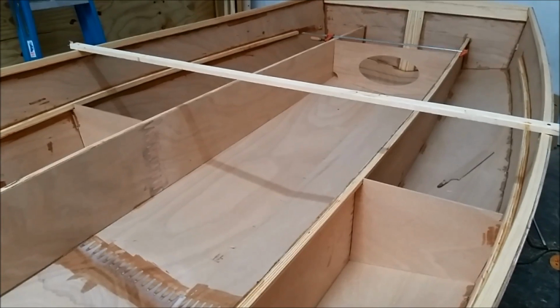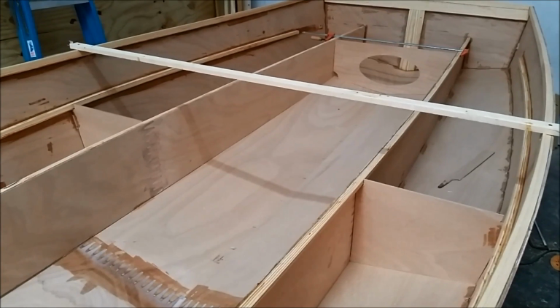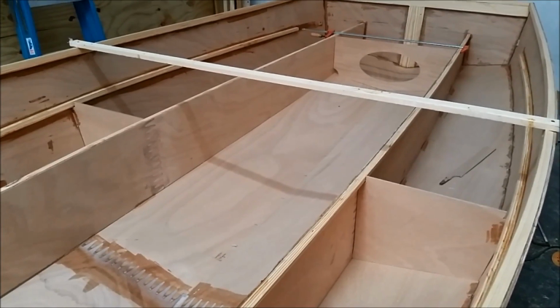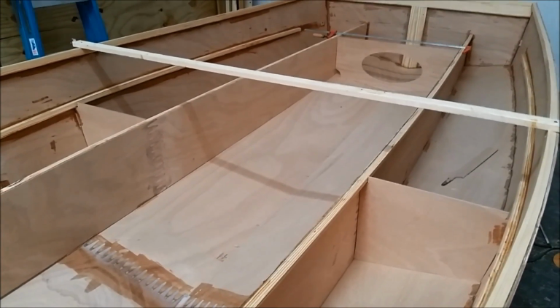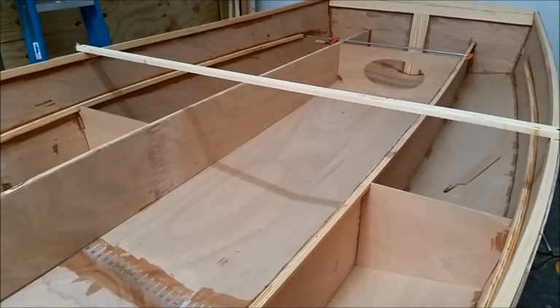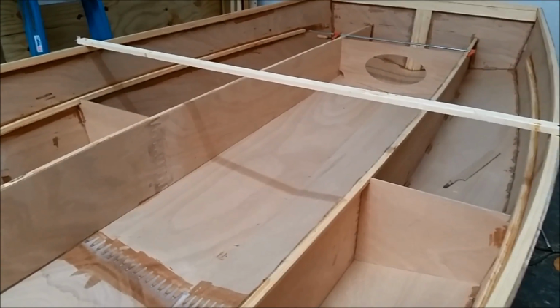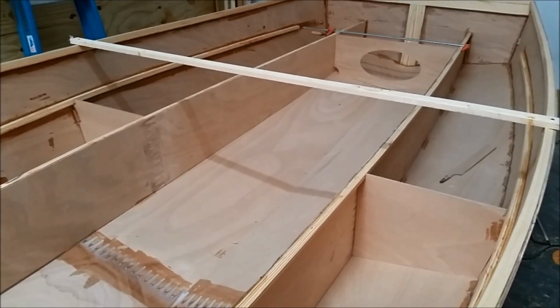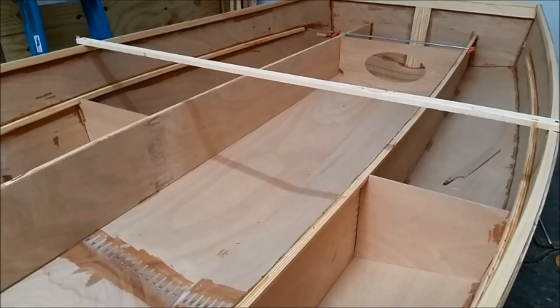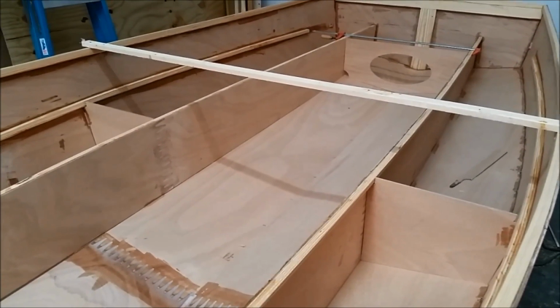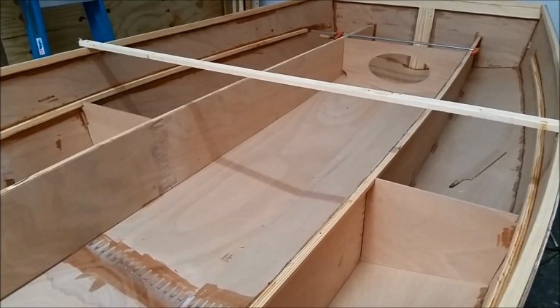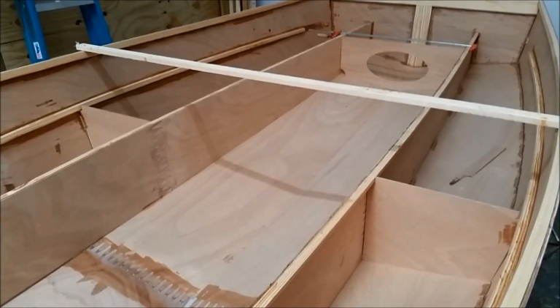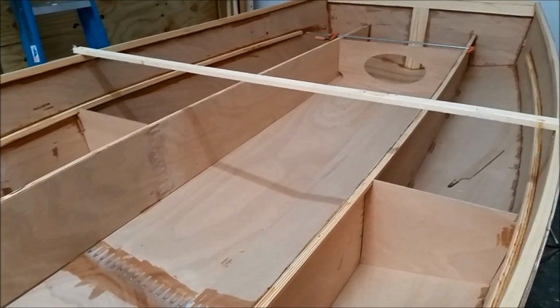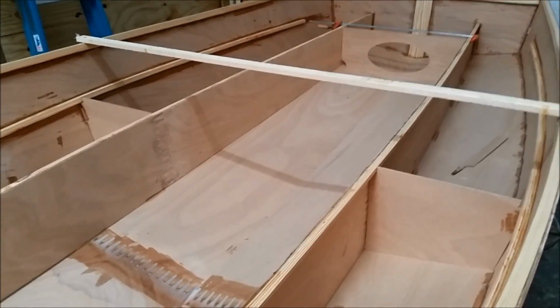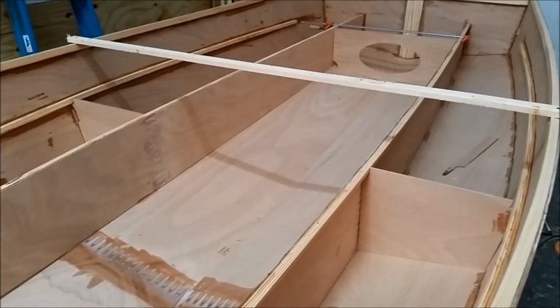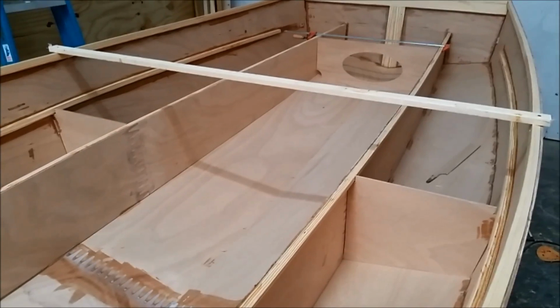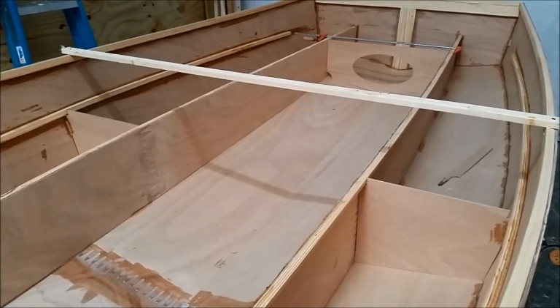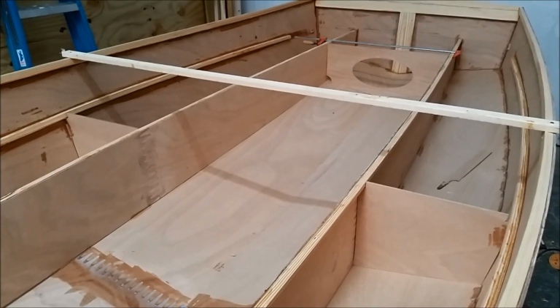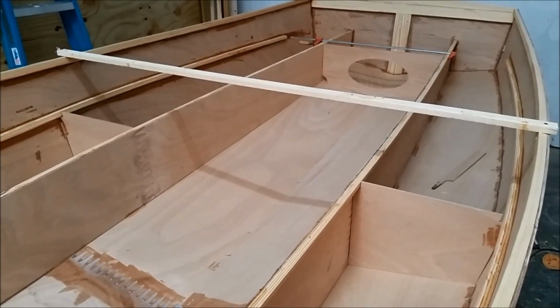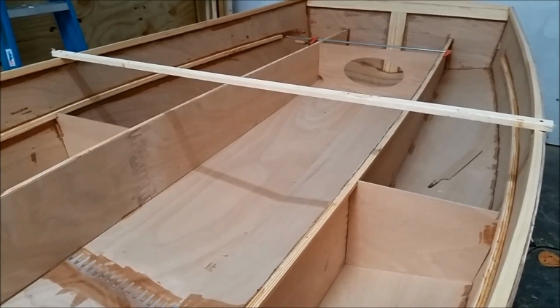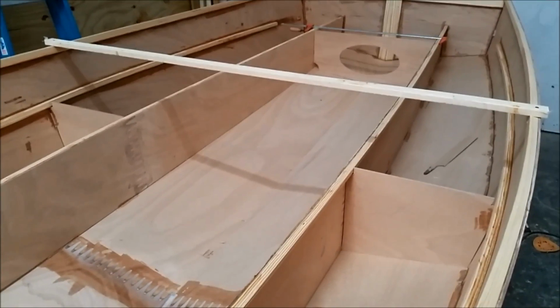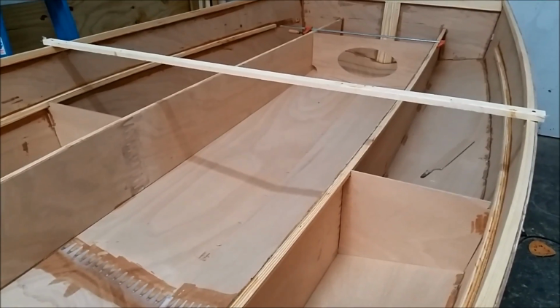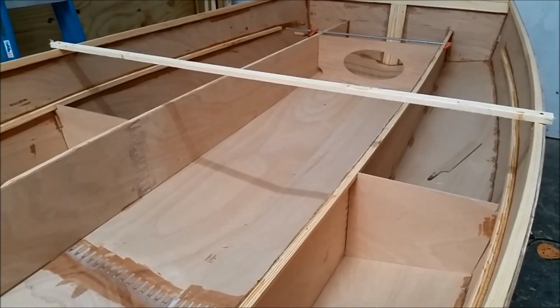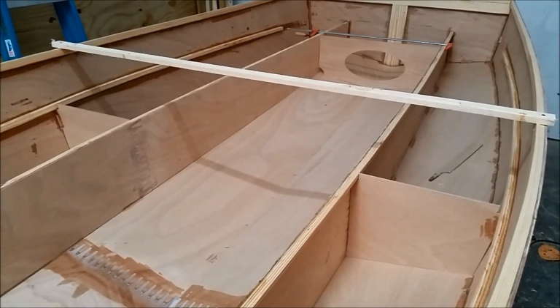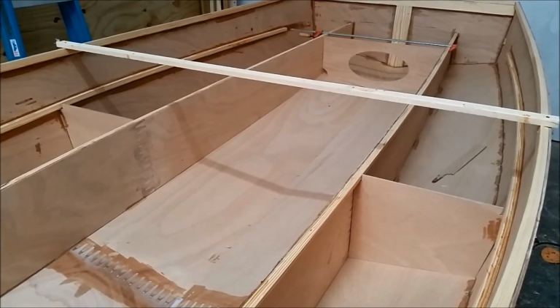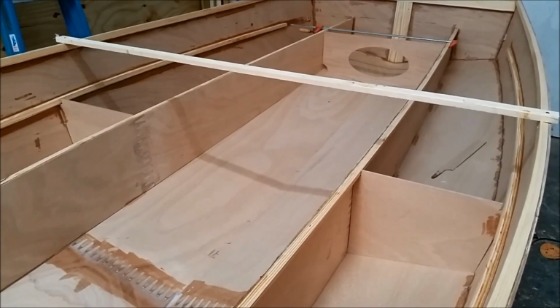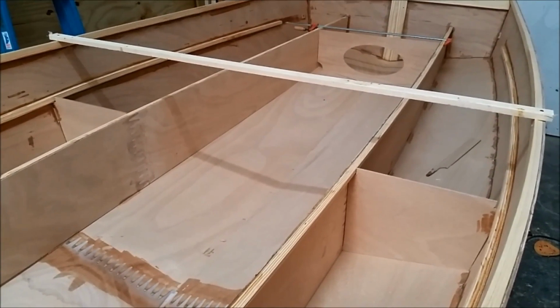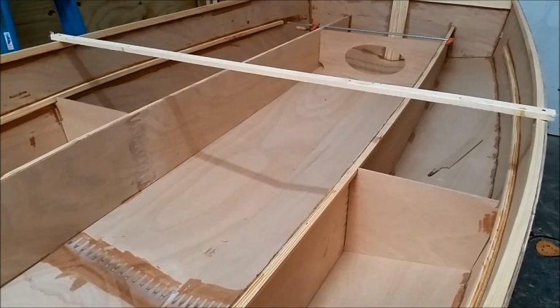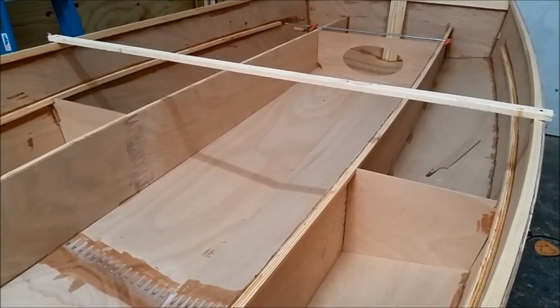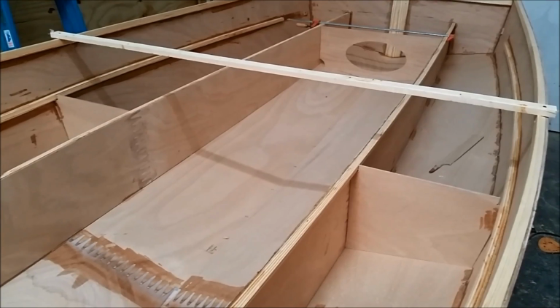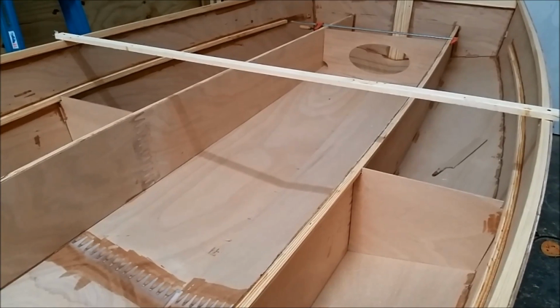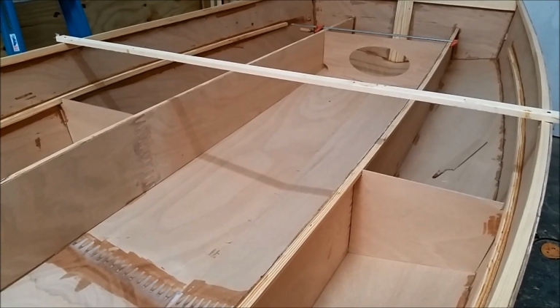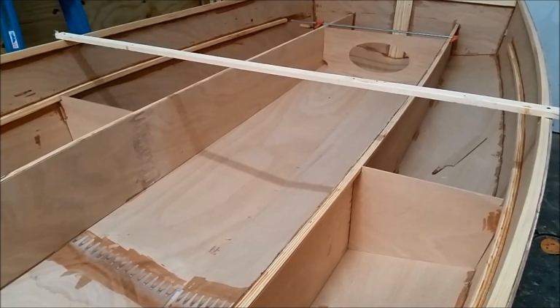You could leave the temporary bulkhead in until you get everything tack welded together, but I opted to take it out because I'm going to be doing a lot of filleting in one session.